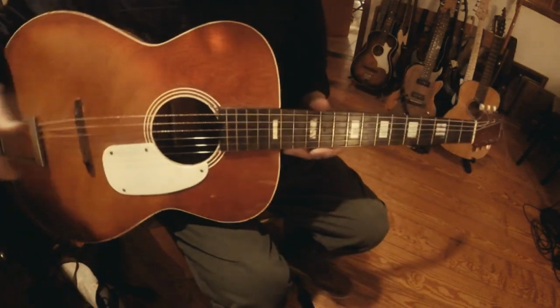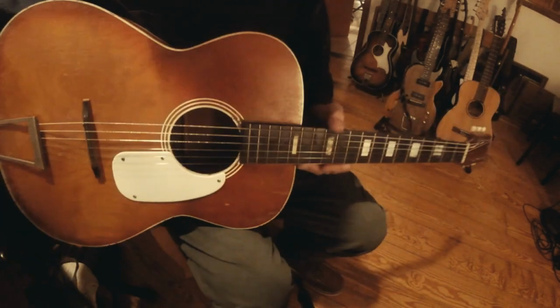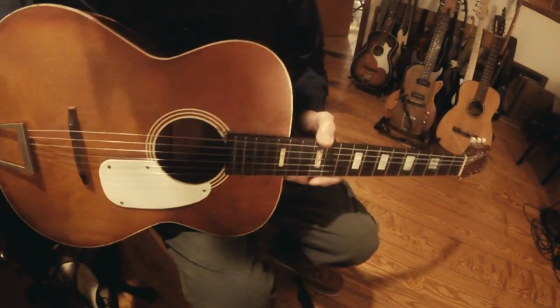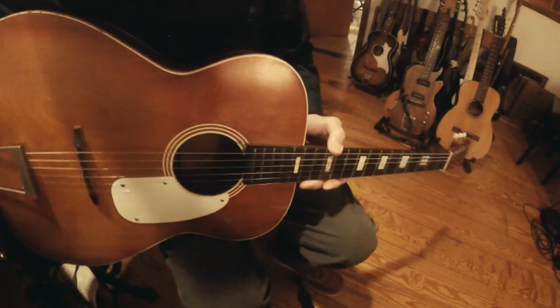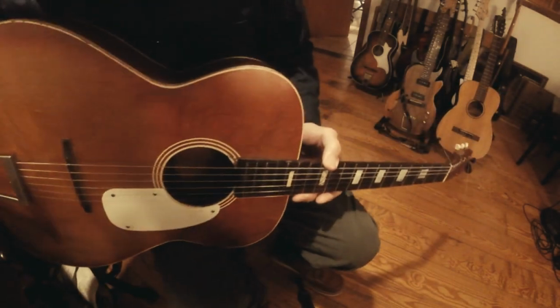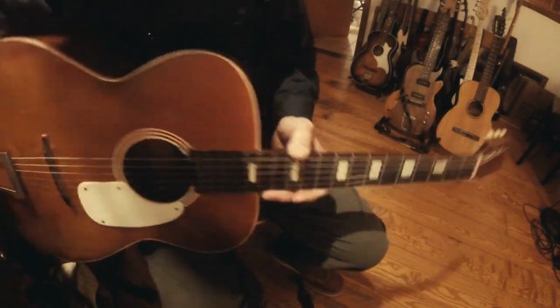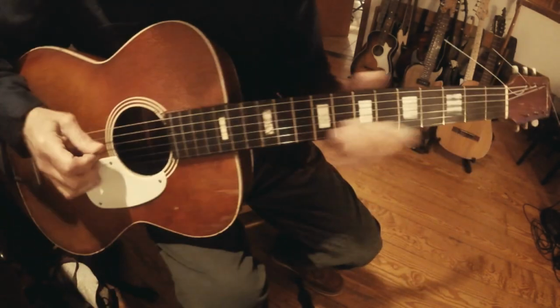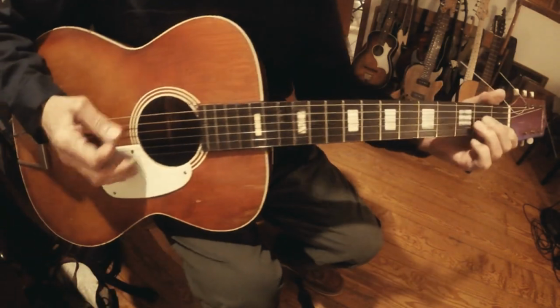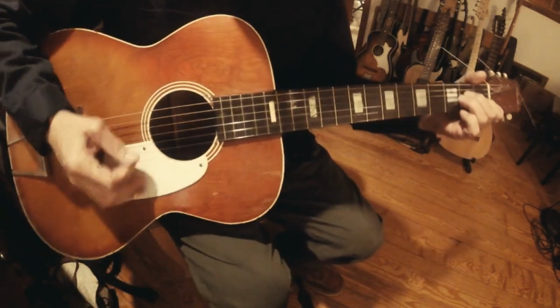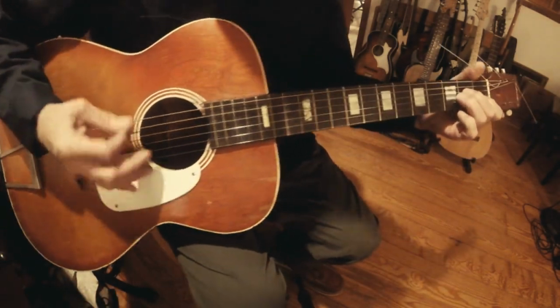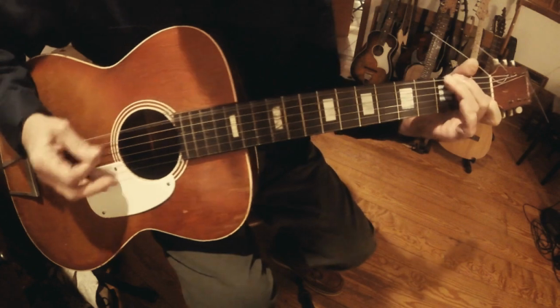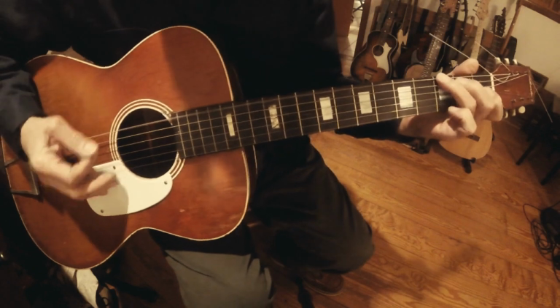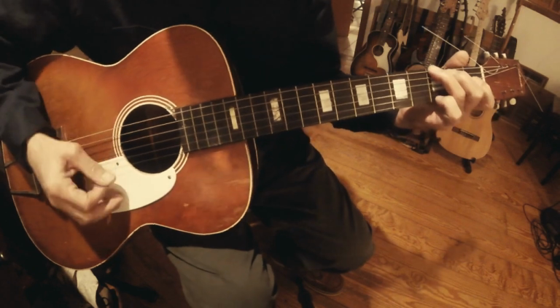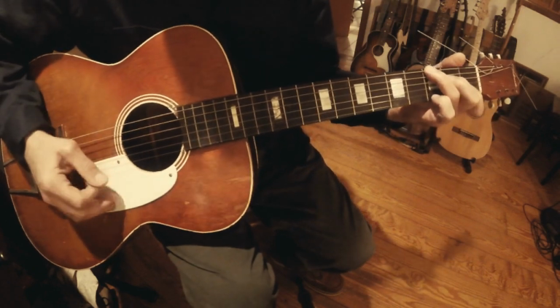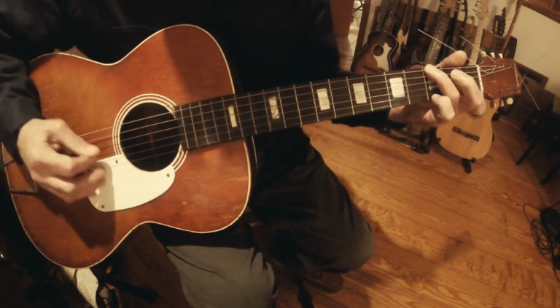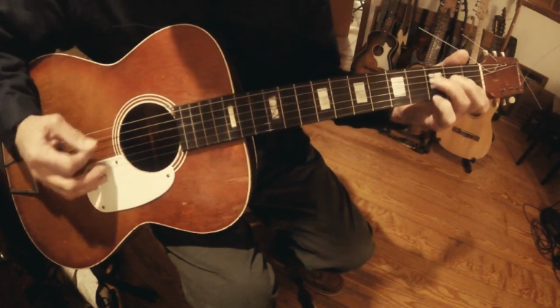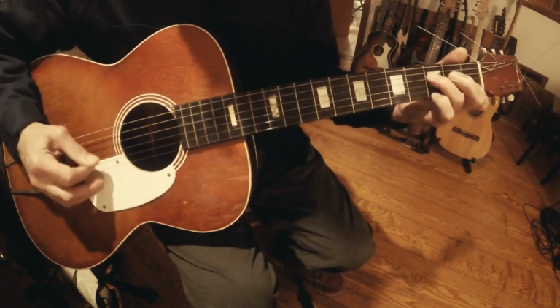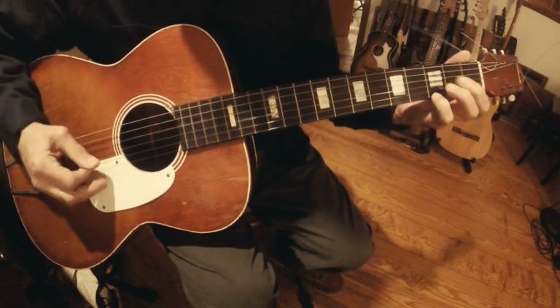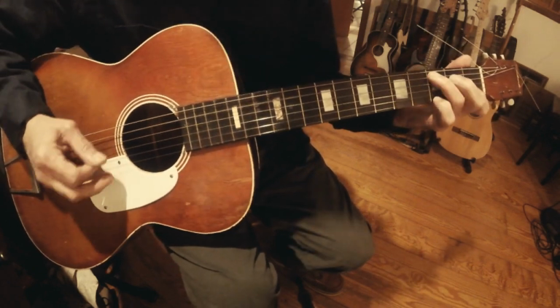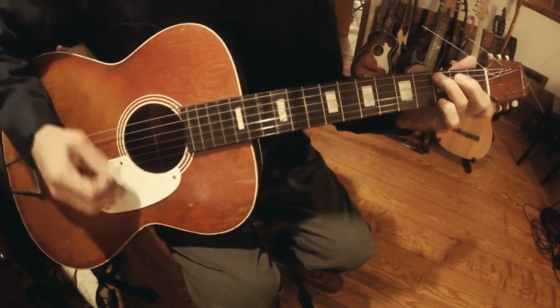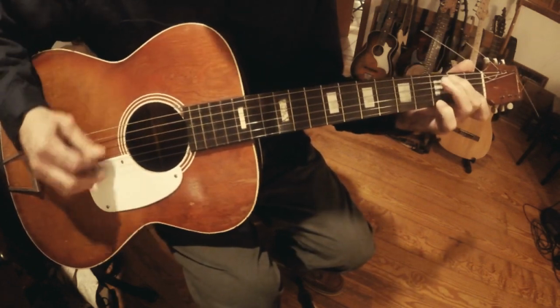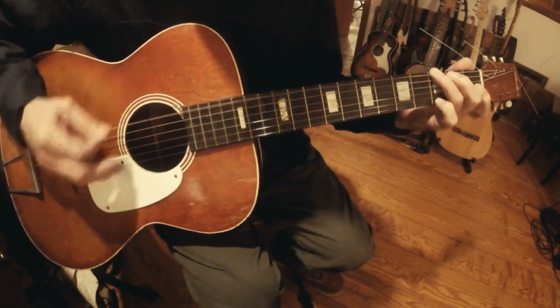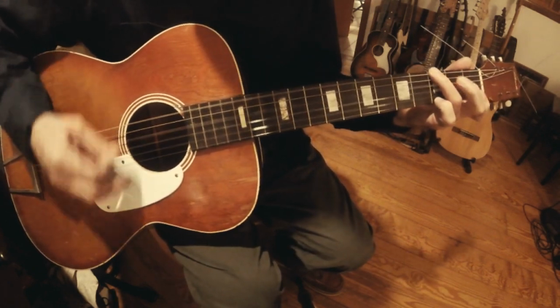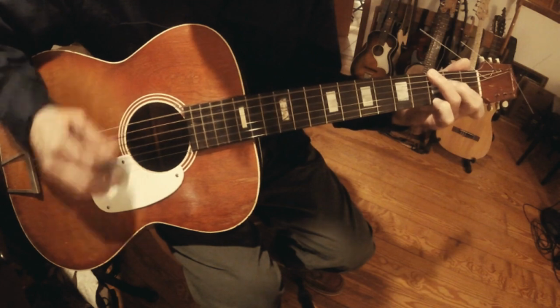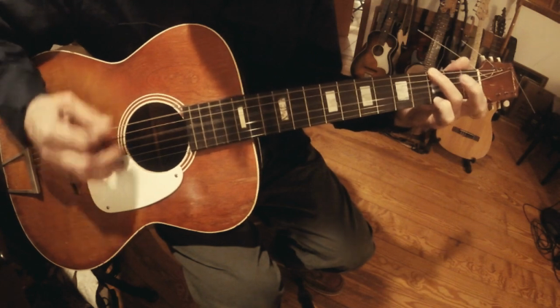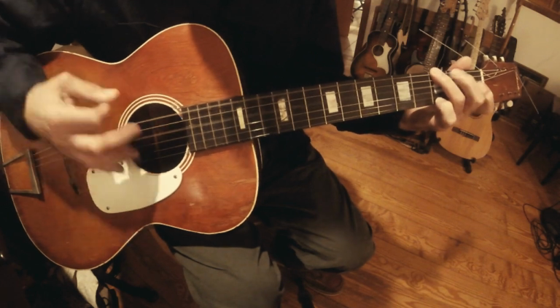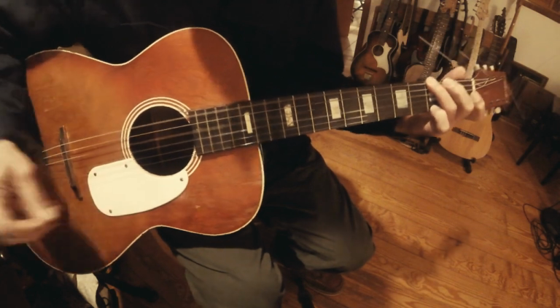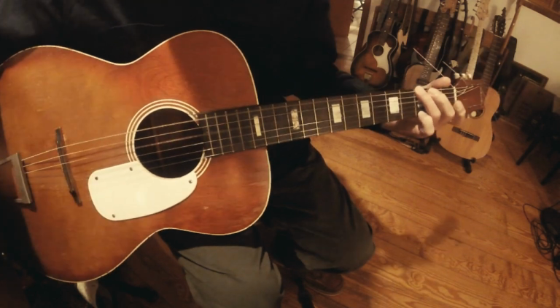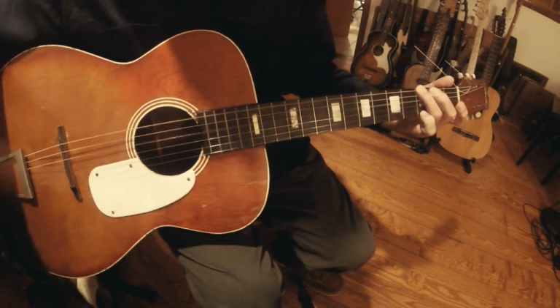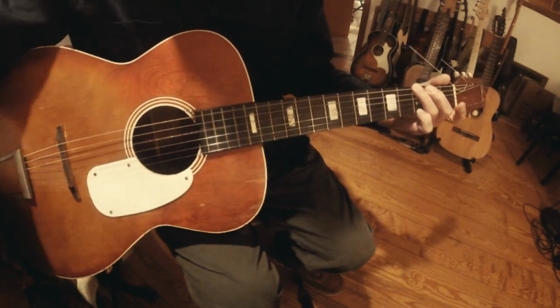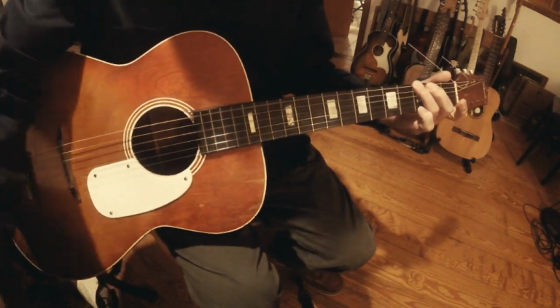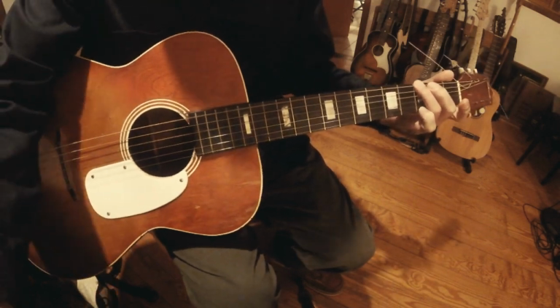I hope you guys enjoyed the video — I certainly enjoyed fixing it, and now I've got a guitar that's playable. Thanks for watching, catch you on the next one.